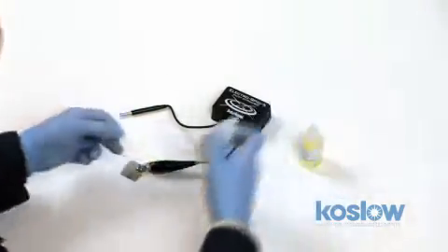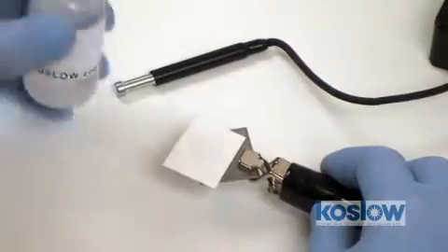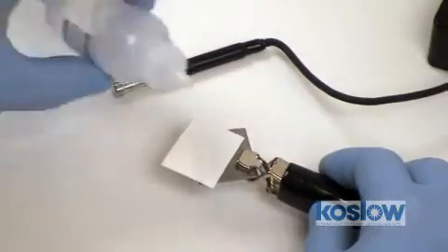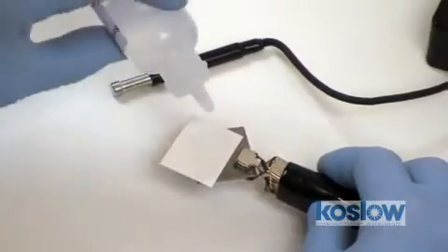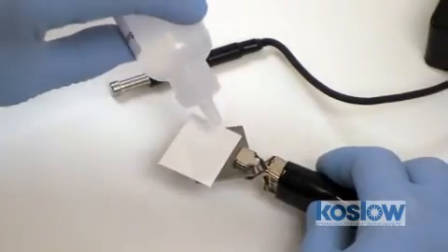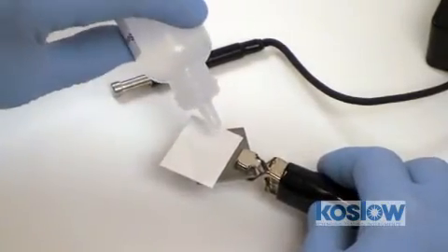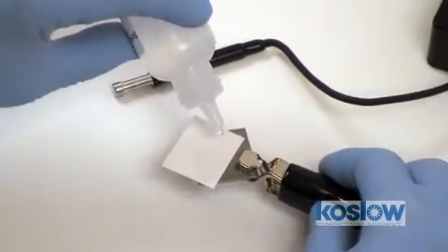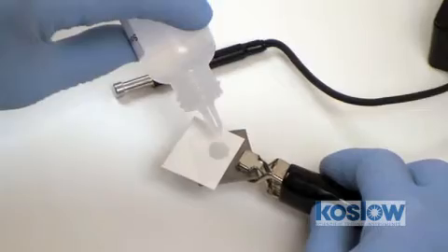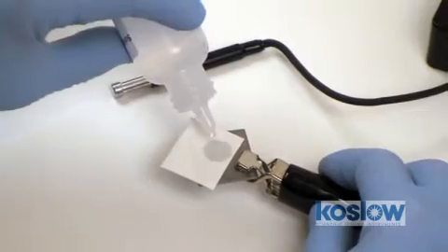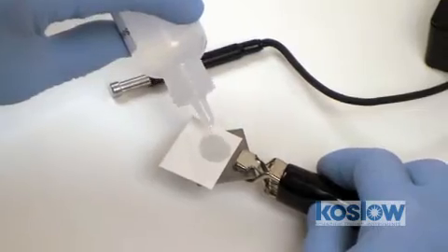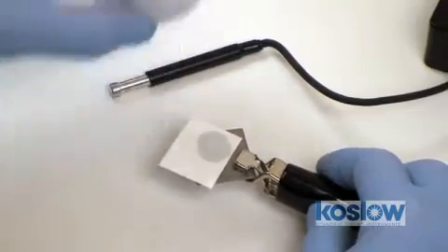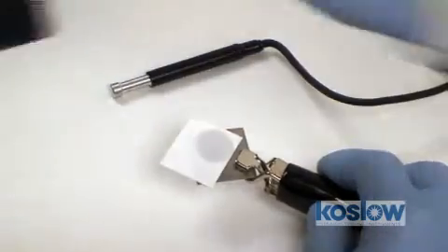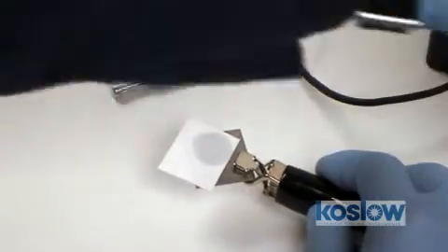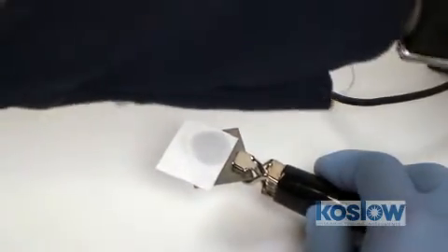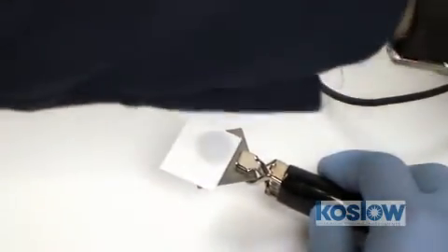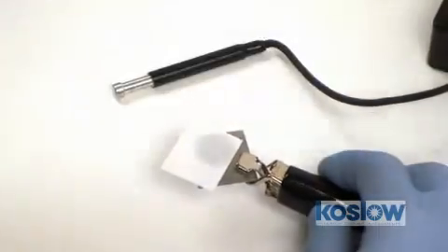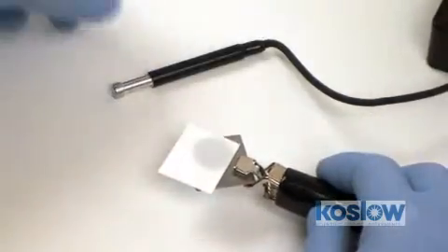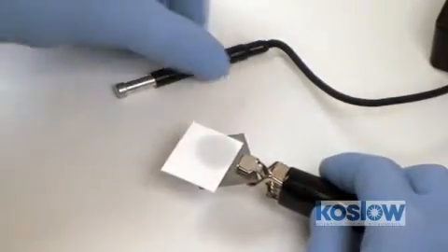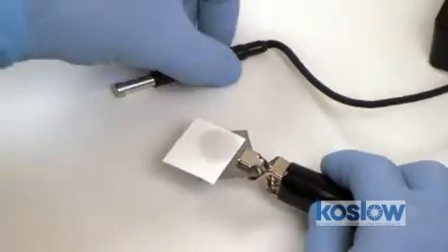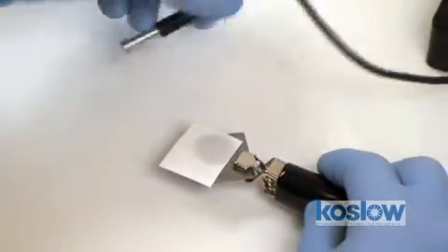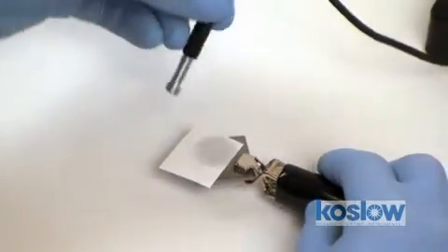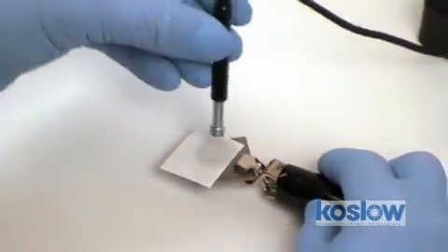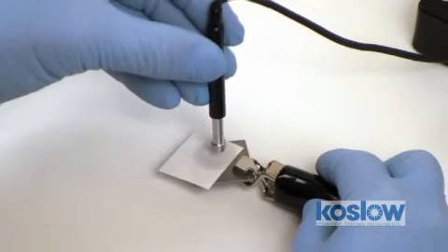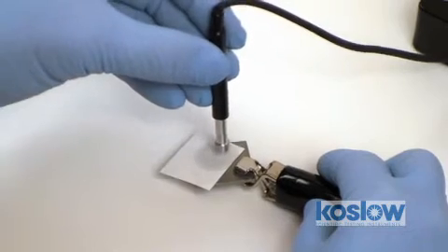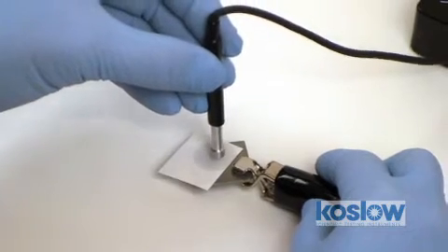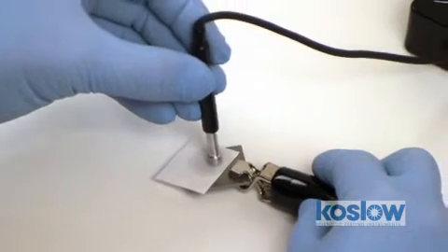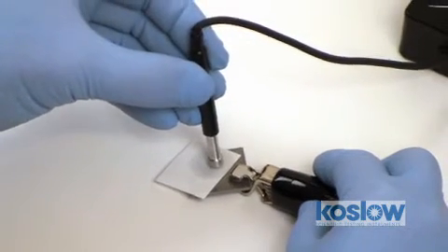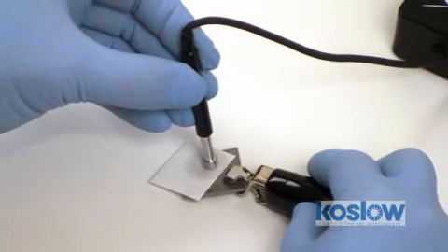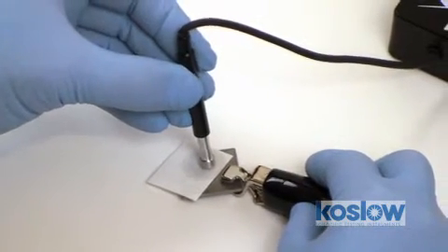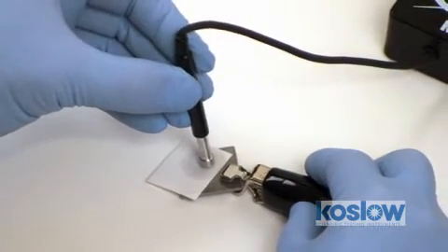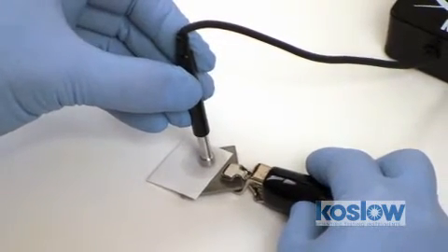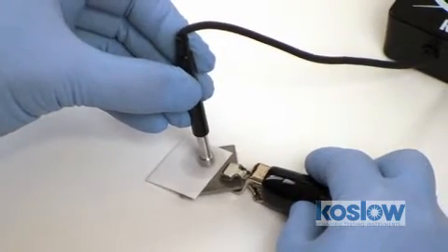I put one drop of solution on the test paper — it's usually an acid solution. Next, I take the aluminum cylinder and press it into the moist spot.